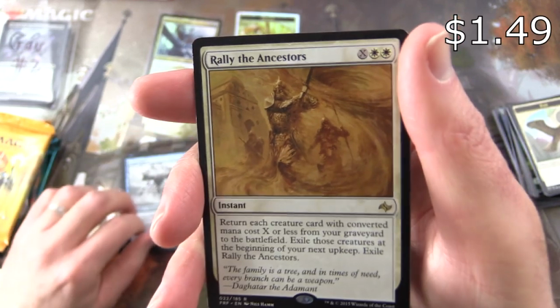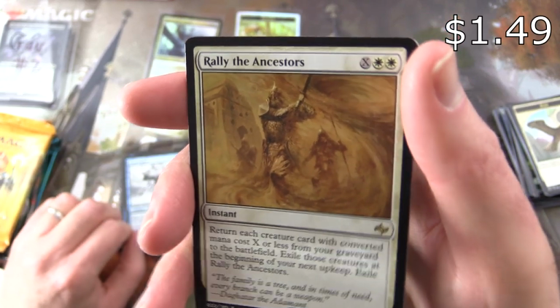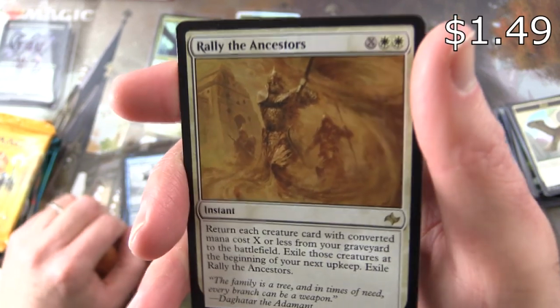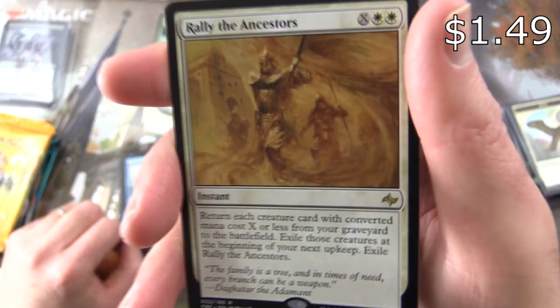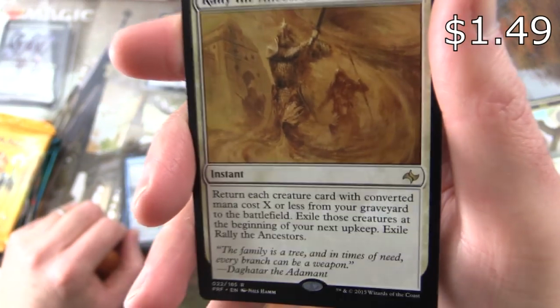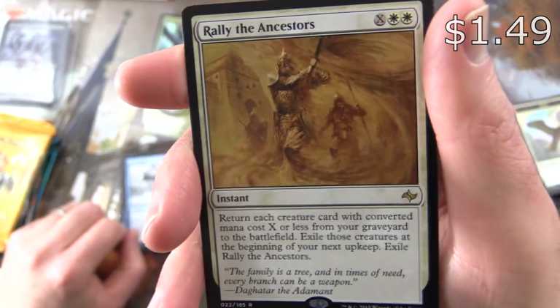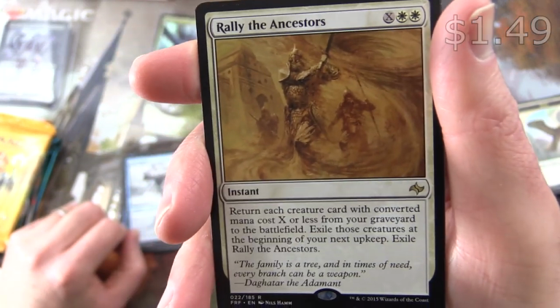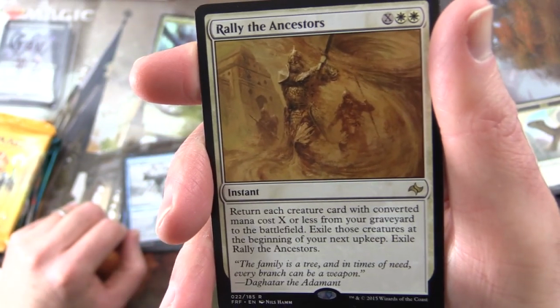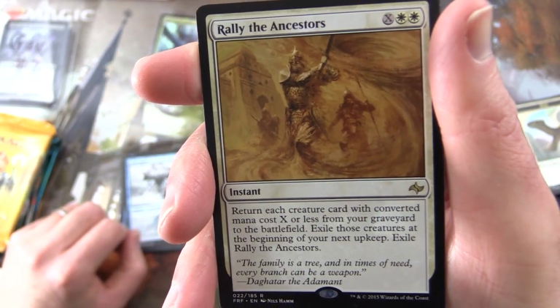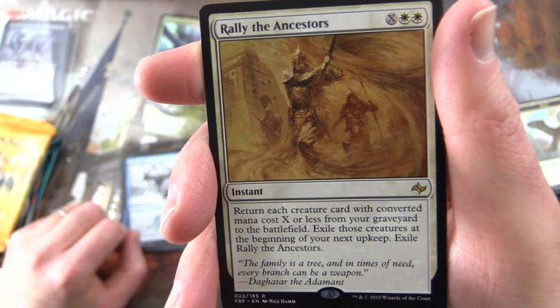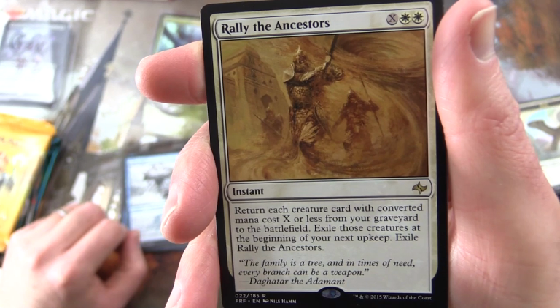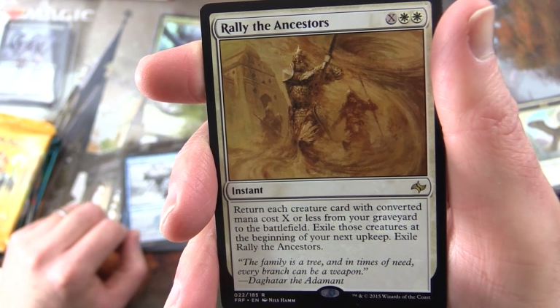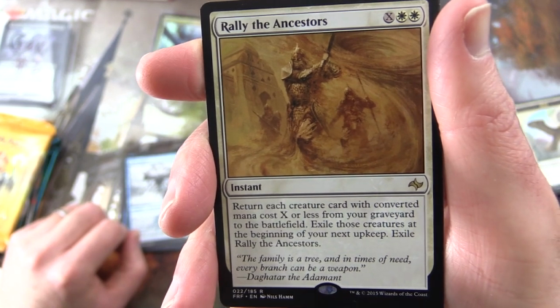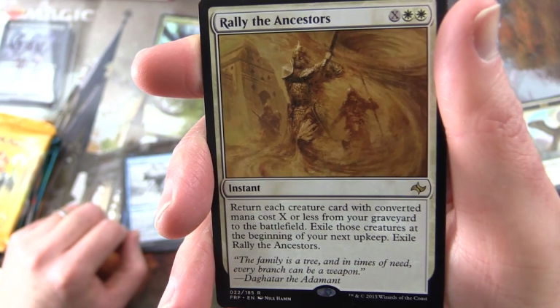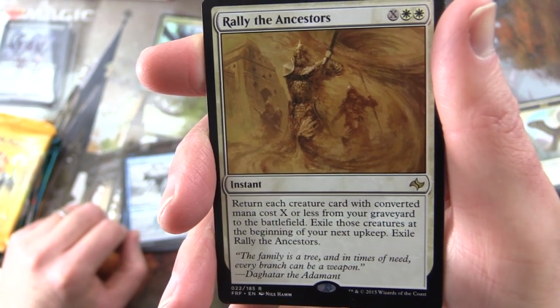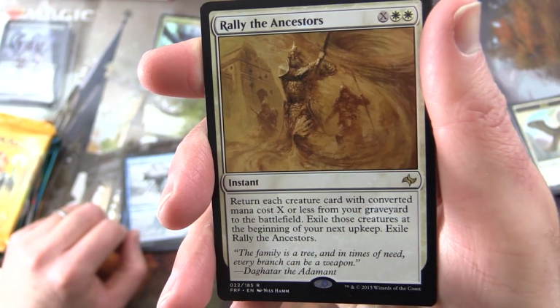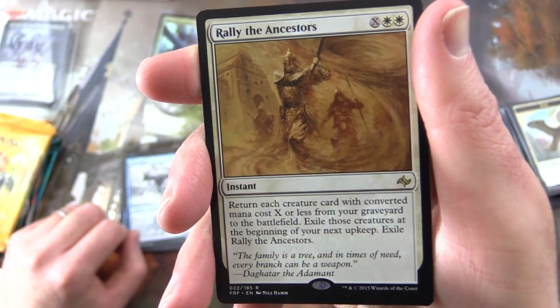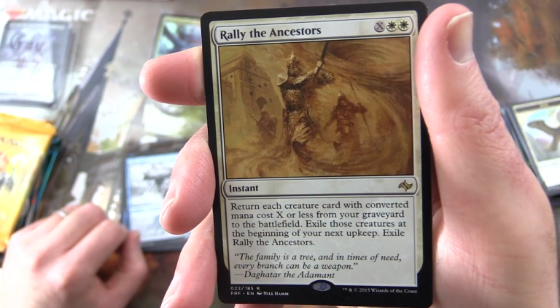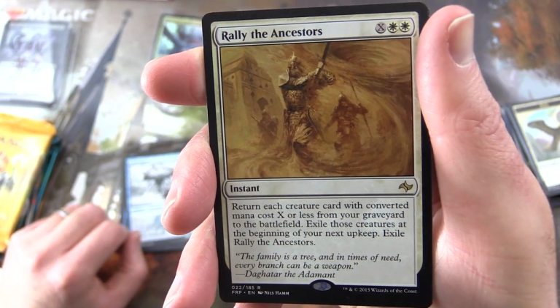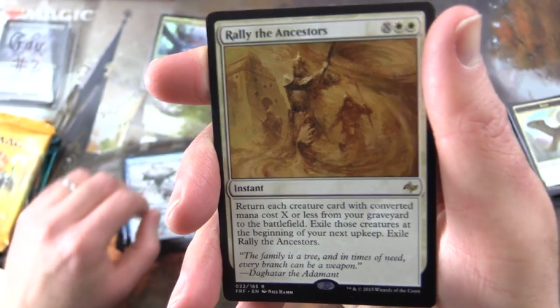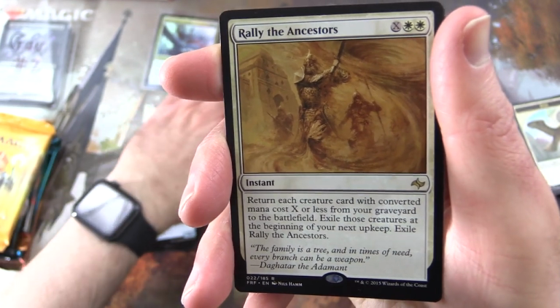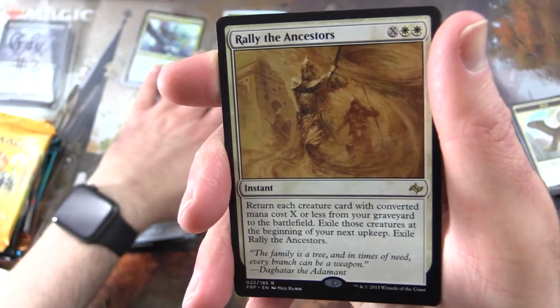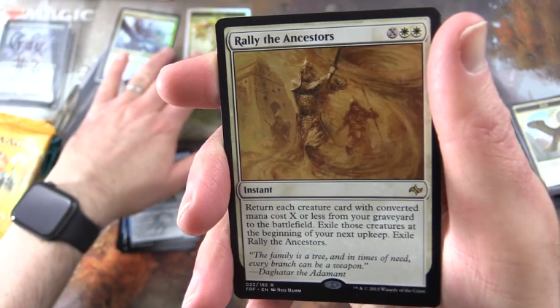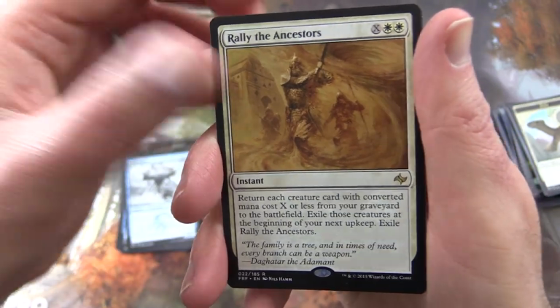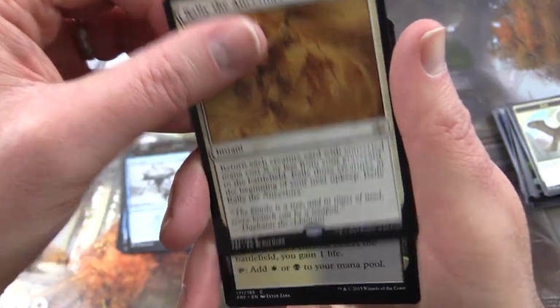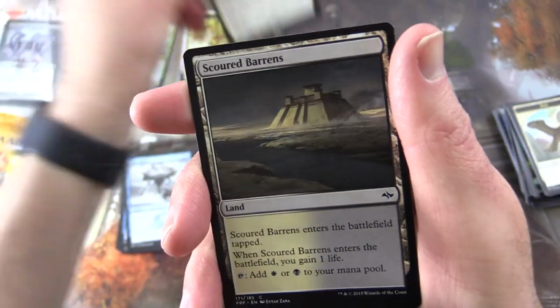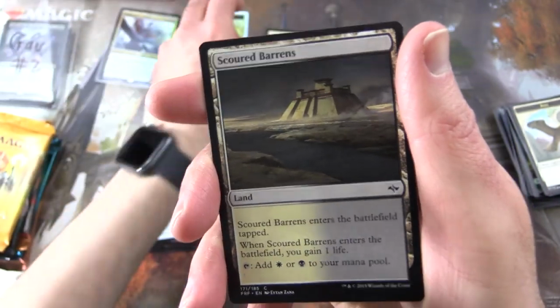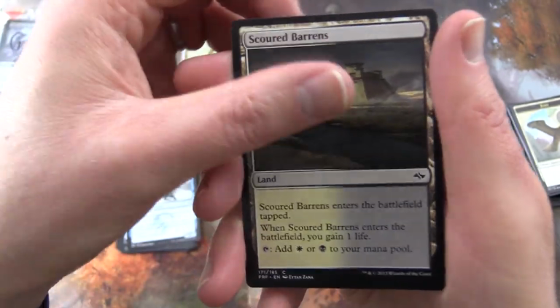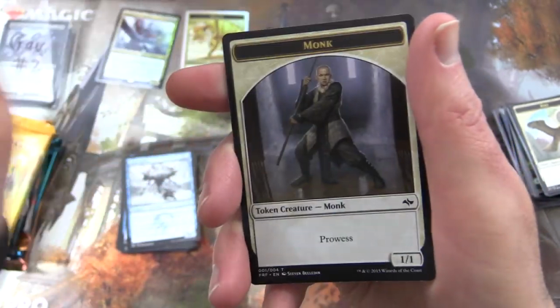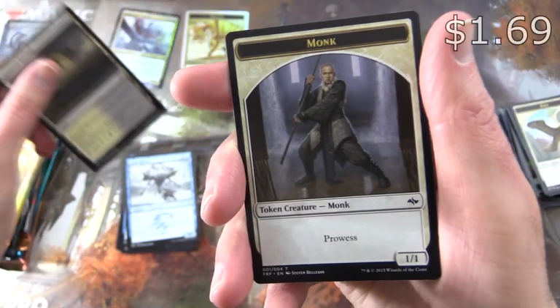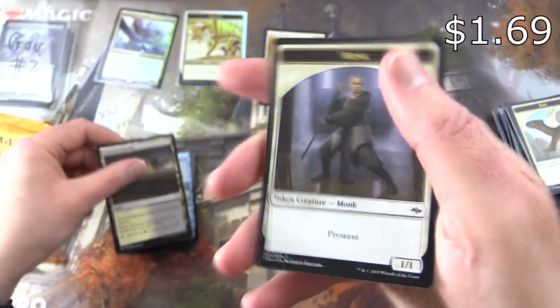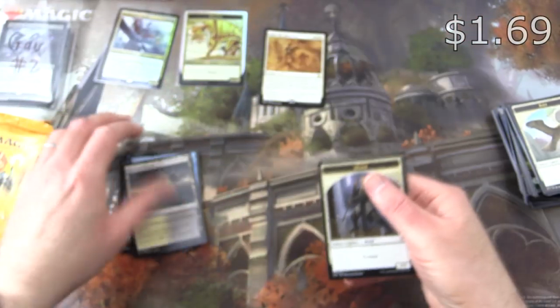It's an instant for X and two white. Return each creature card with a converted mana cost of X or less from your graveyard to the battlefield. Exile those creatures at the beginning of your next end step. Exile Rally the Ancestors. And Scoured Barons and a Monk token.